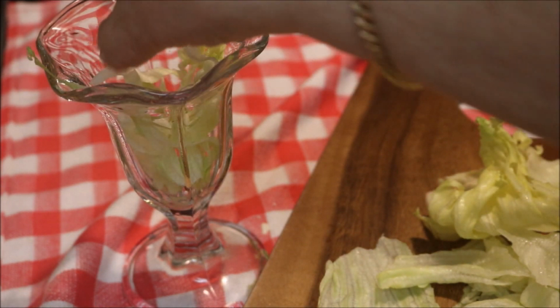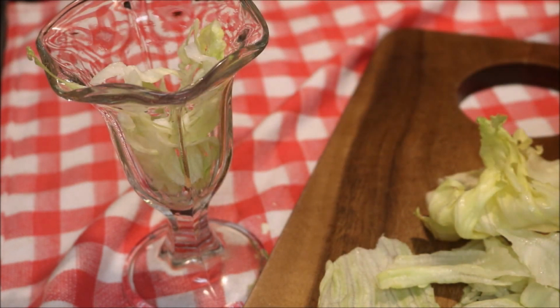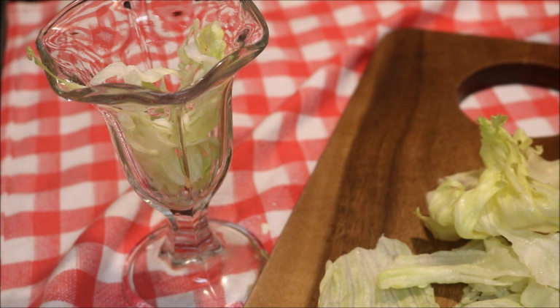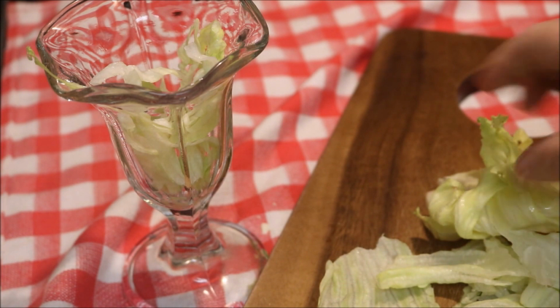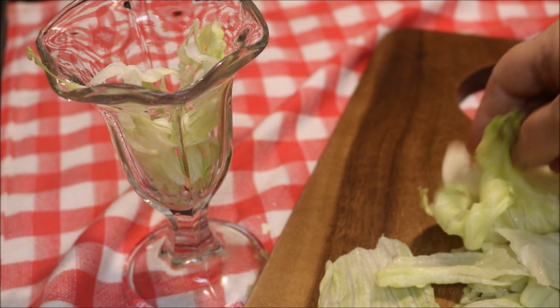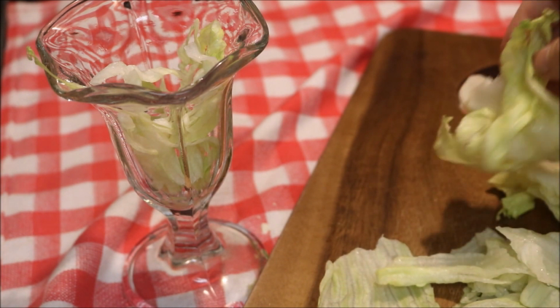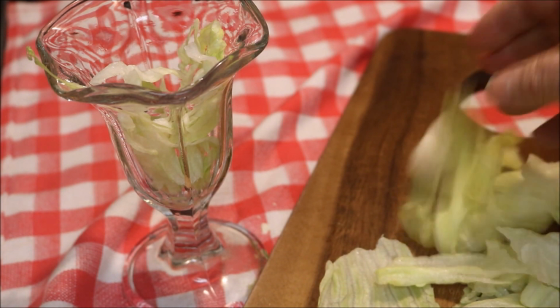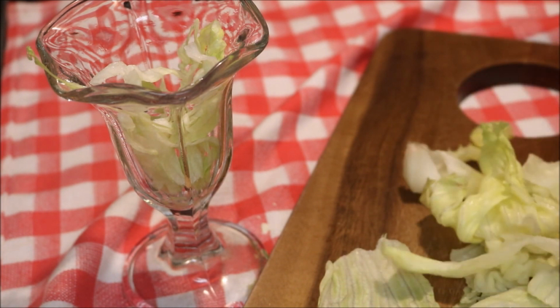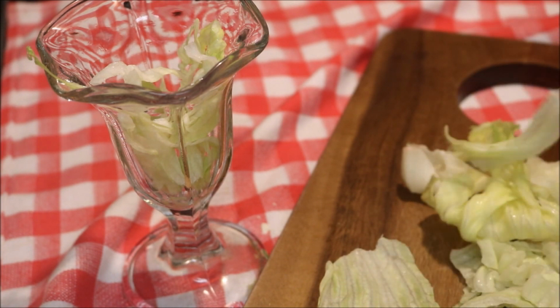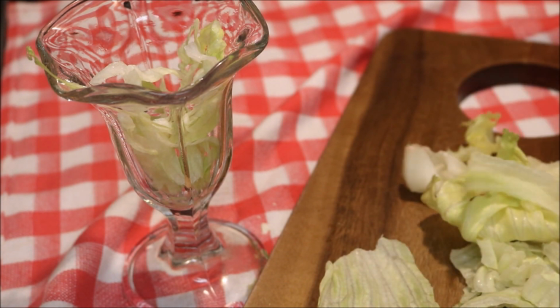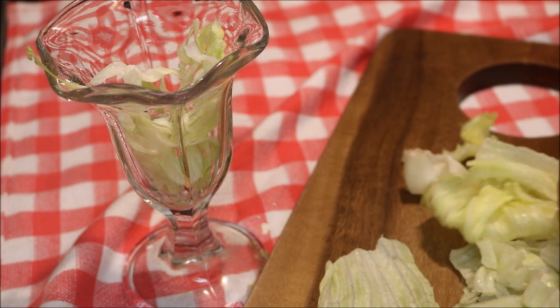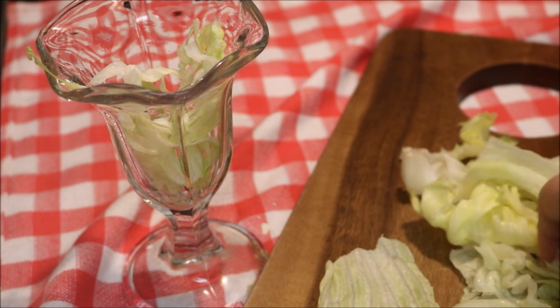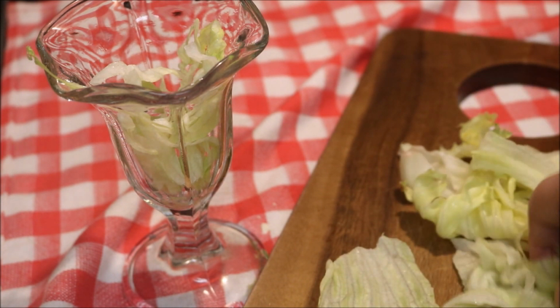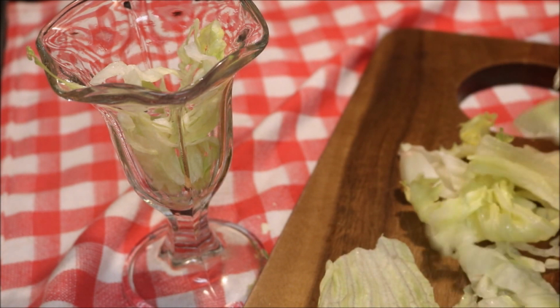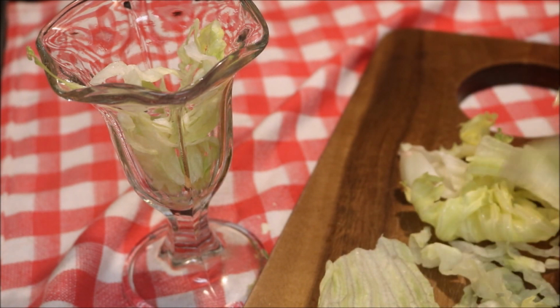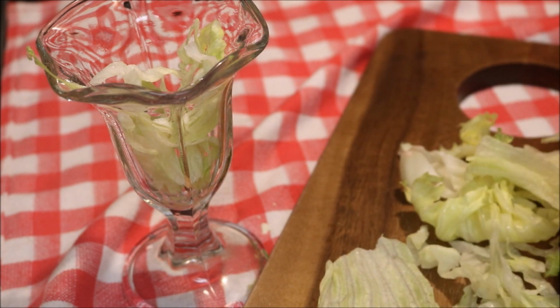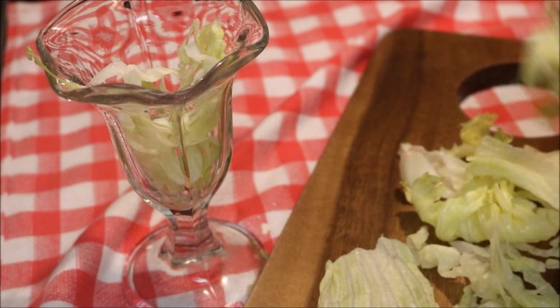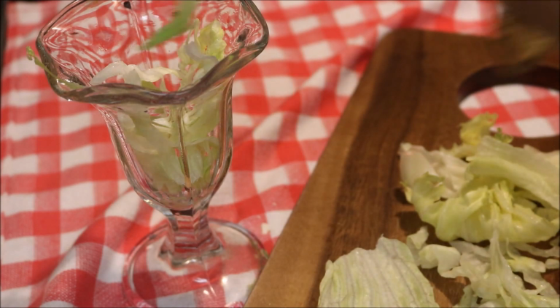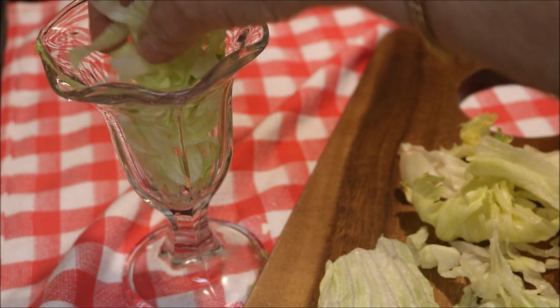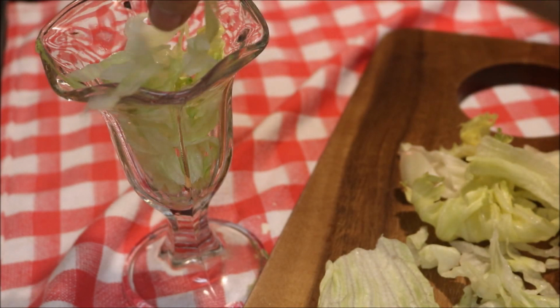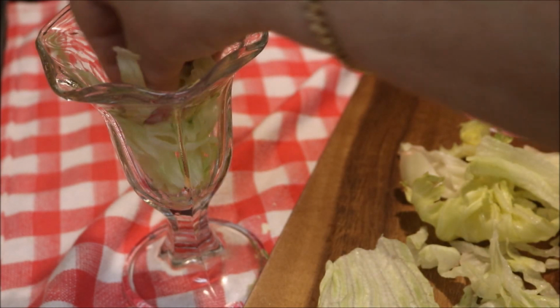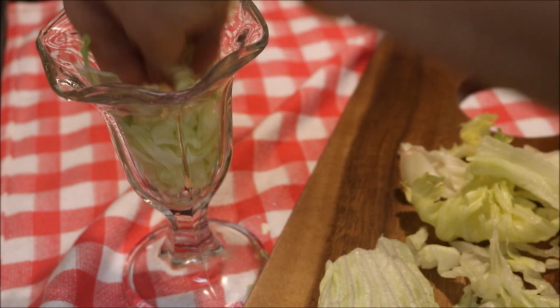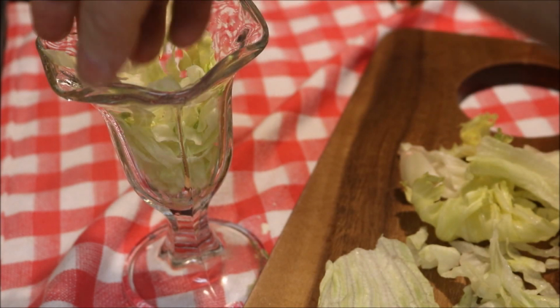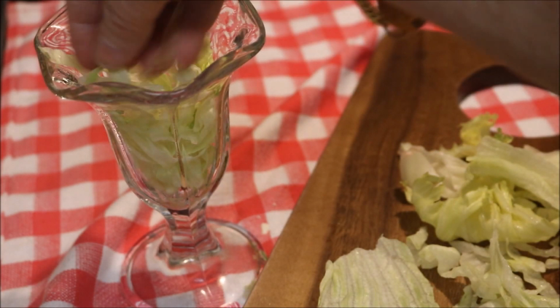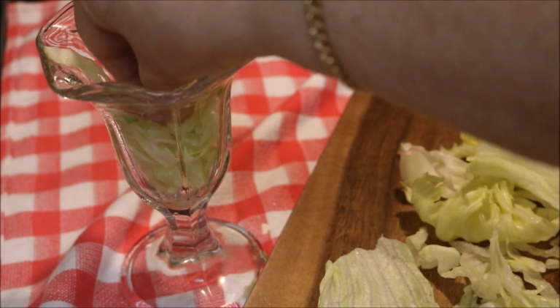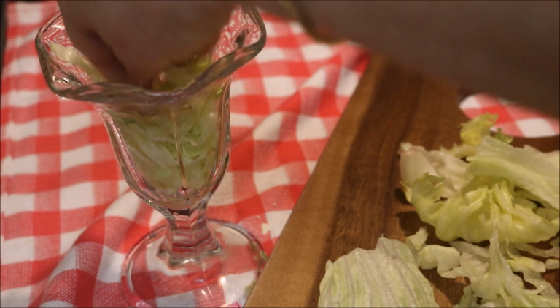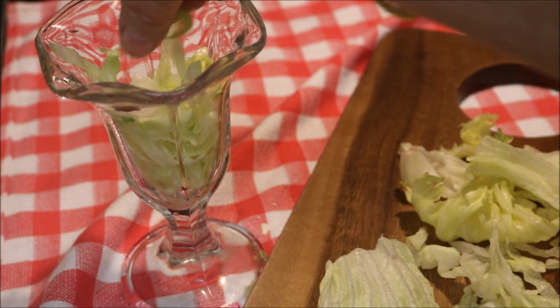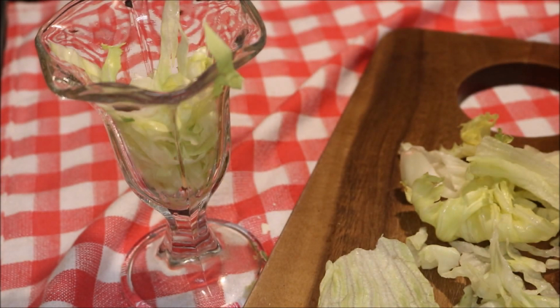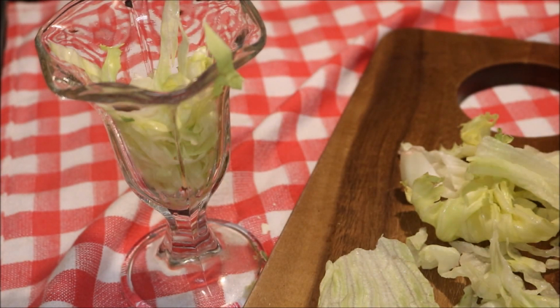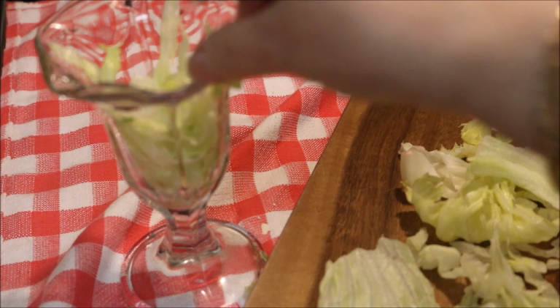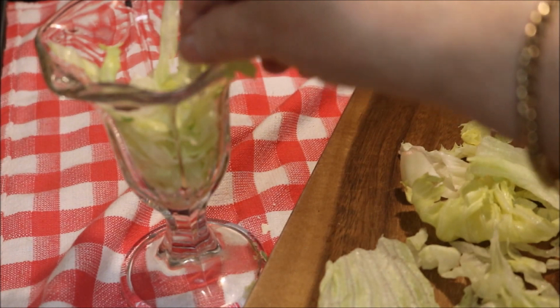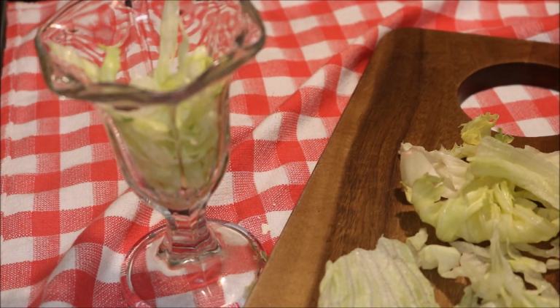I can't tell you how many people have been walking past my living room windows on the way to the lake — they have sun chairs and fishing poles. It's kind of nice that people are using the lake.